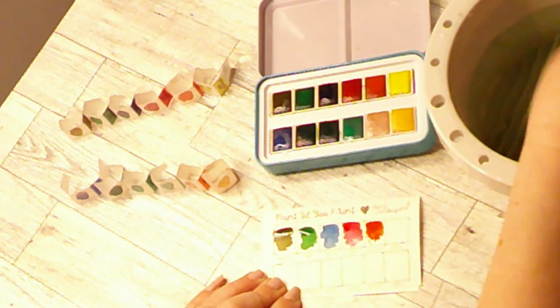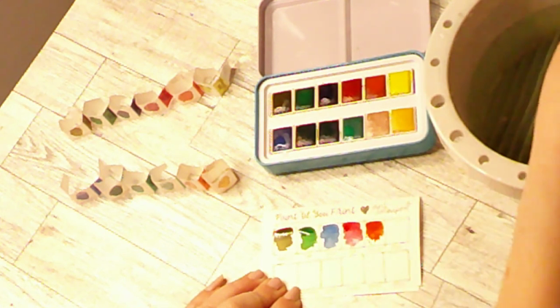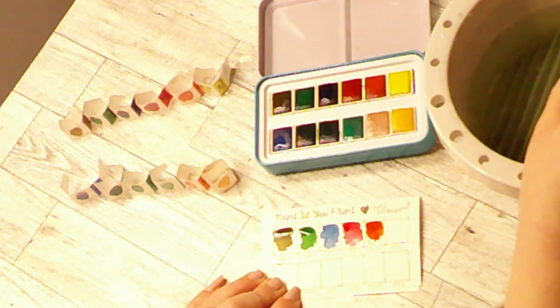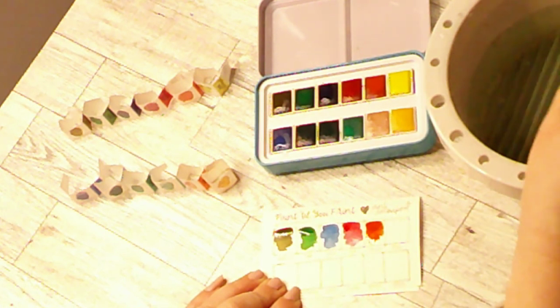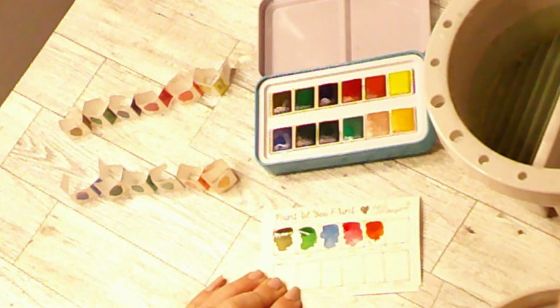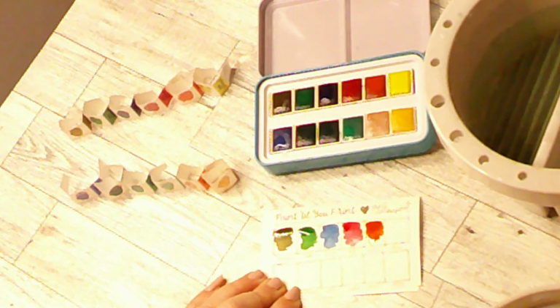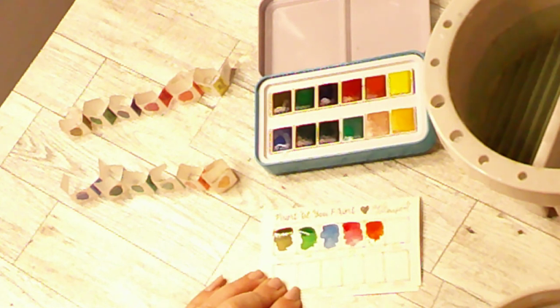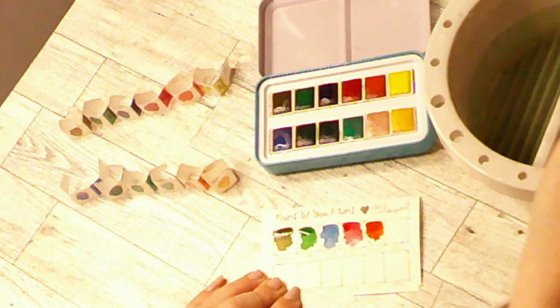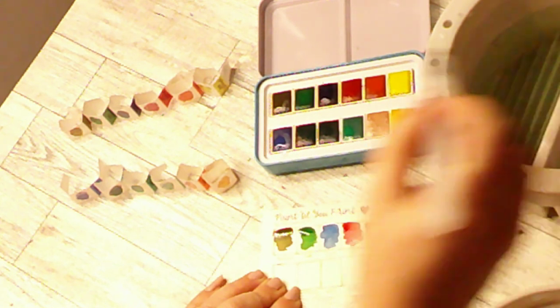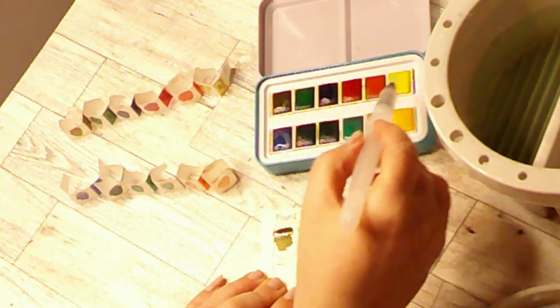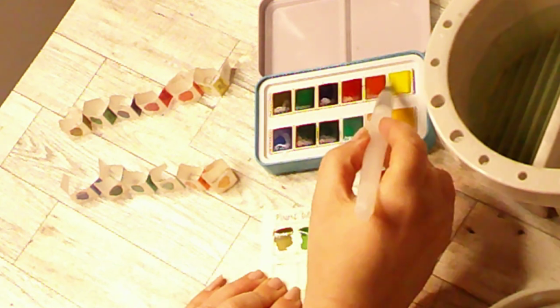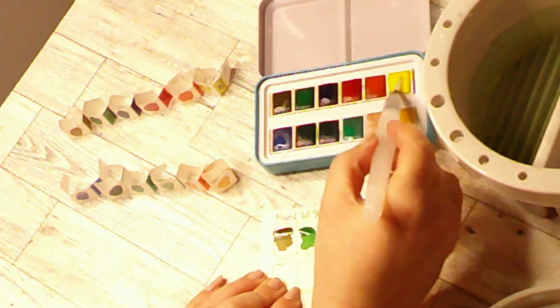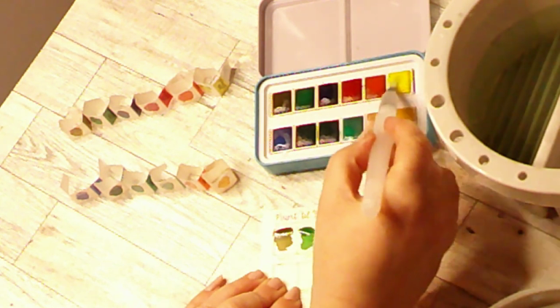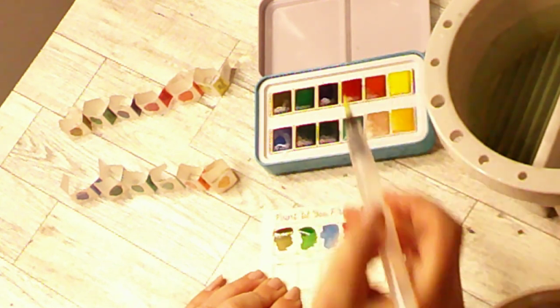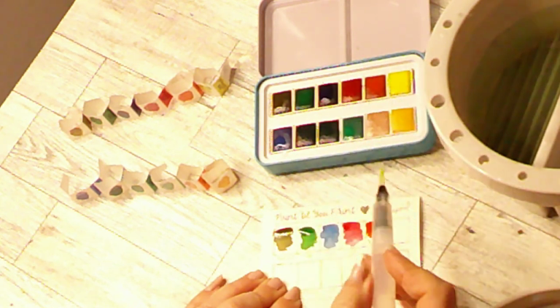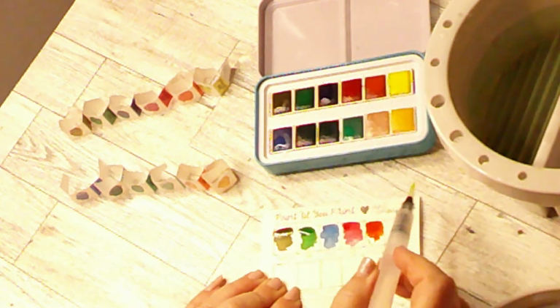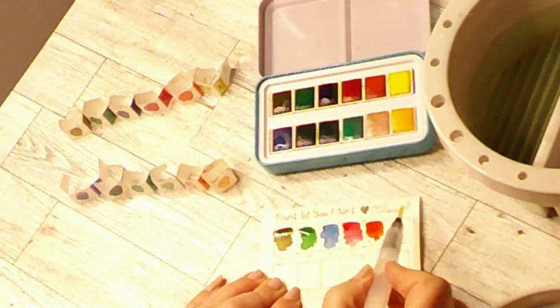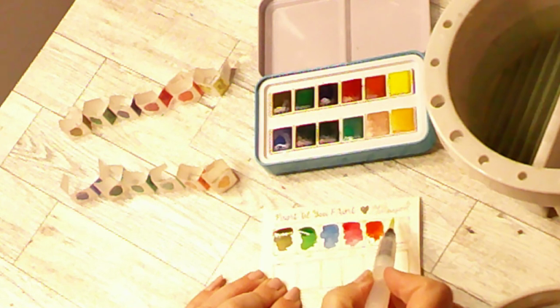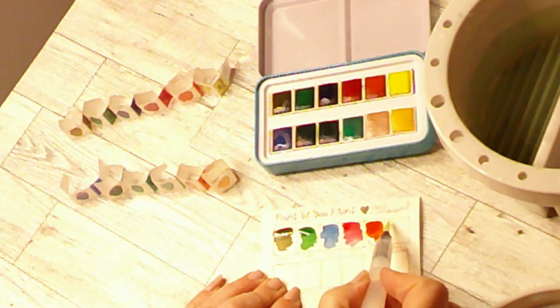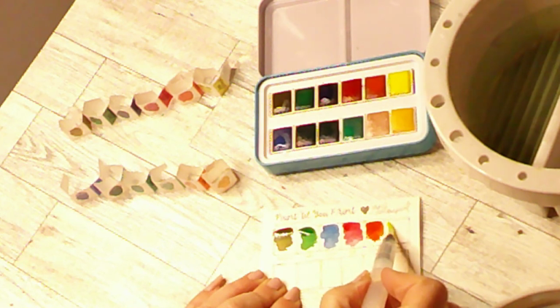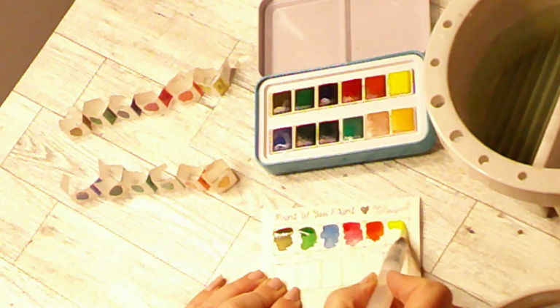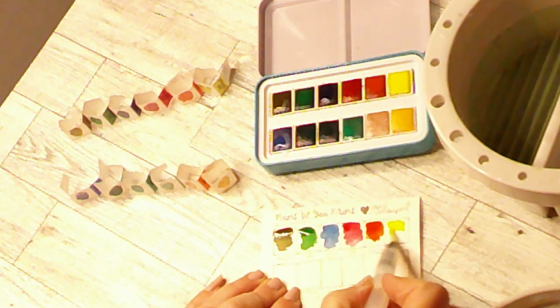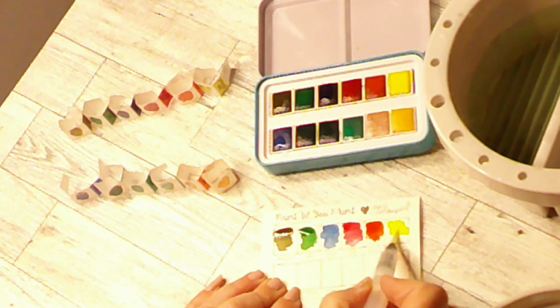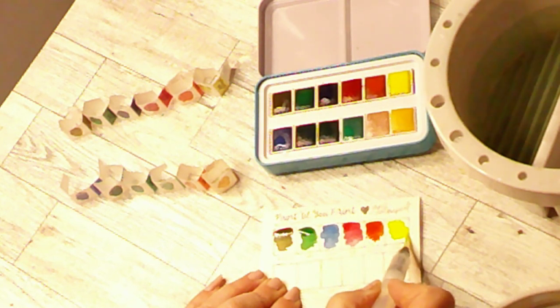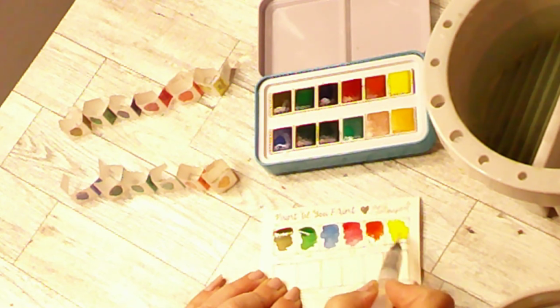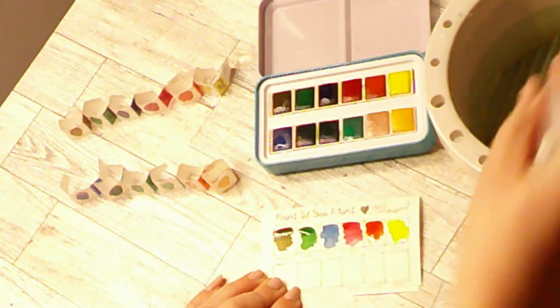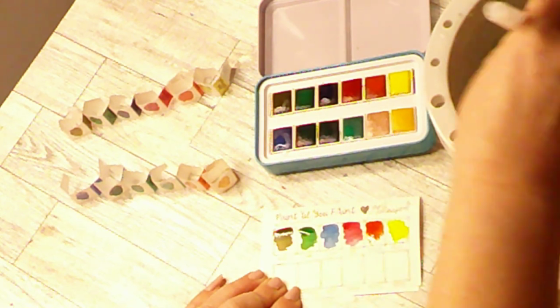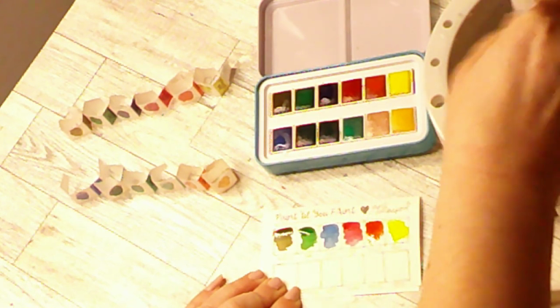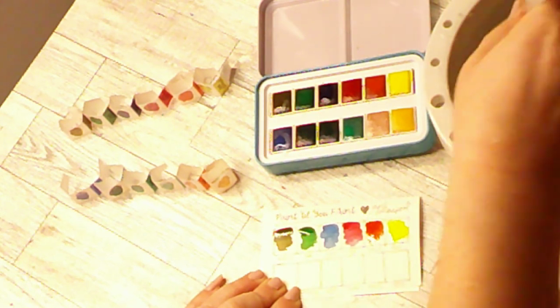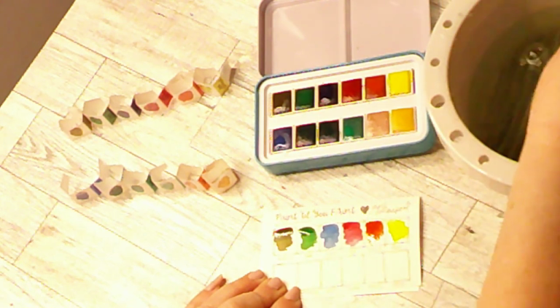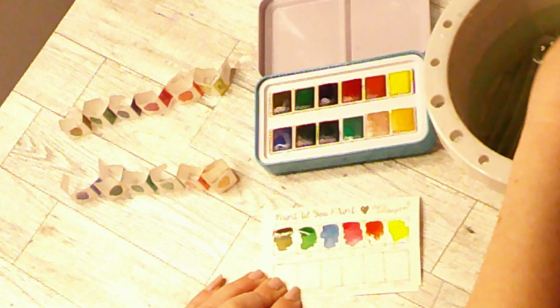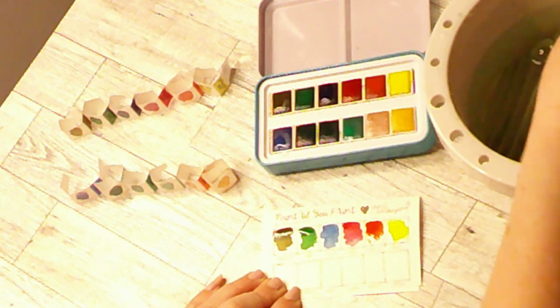I just picked these up at Tuesday Morning. This next color is a yellow and it's called Tresses. I'm thinking like tresses of hair — maybe they think mermaids would have like yellow hair.